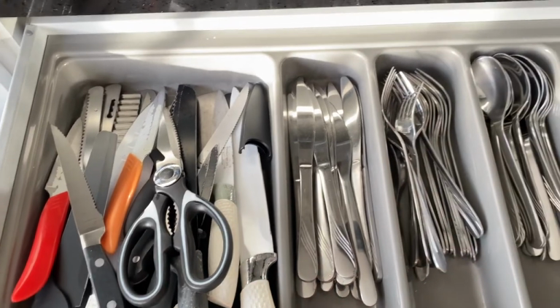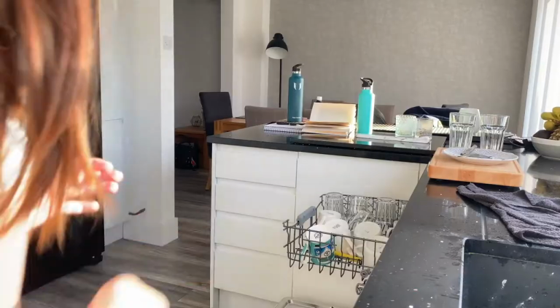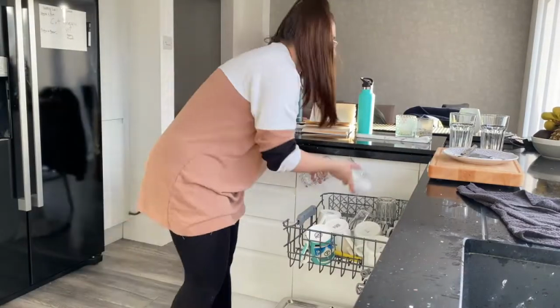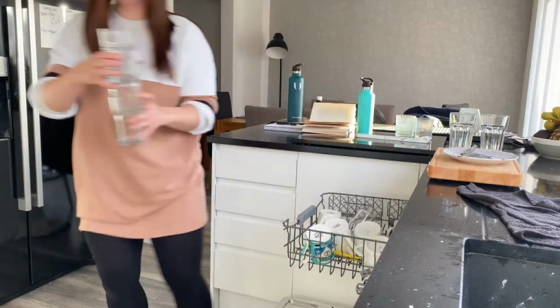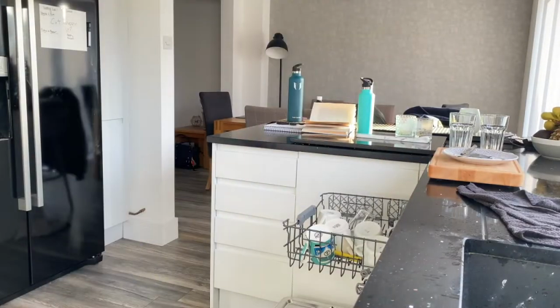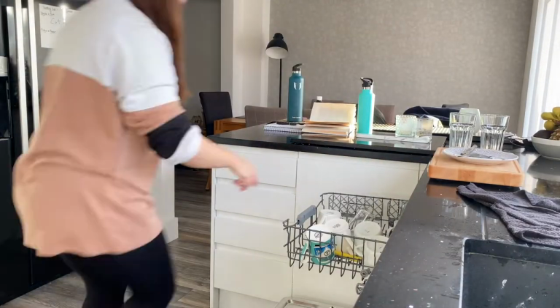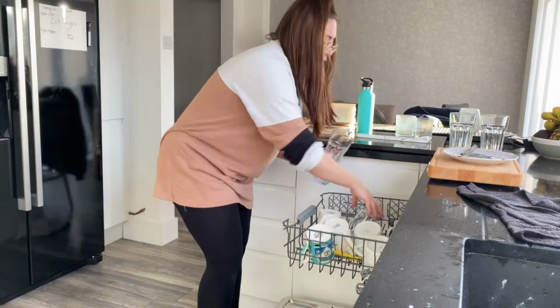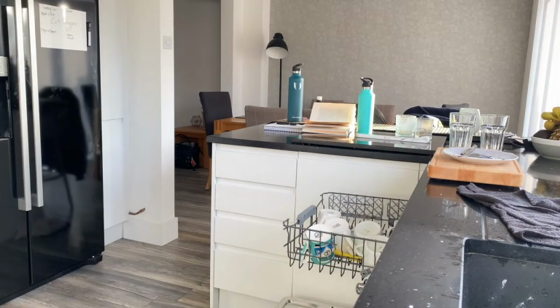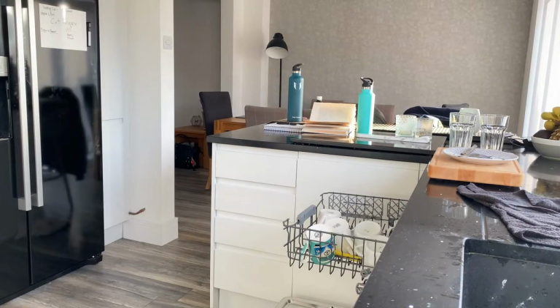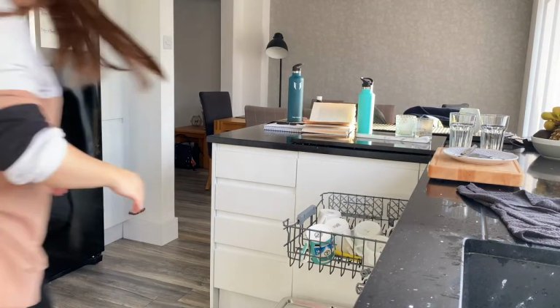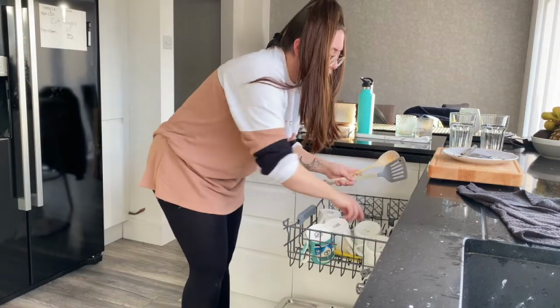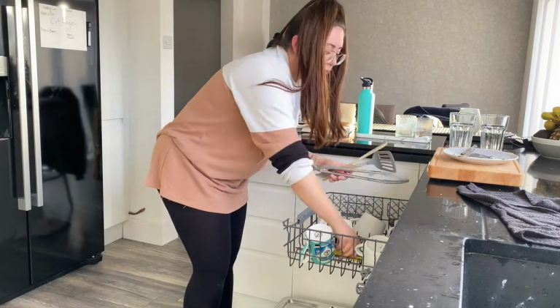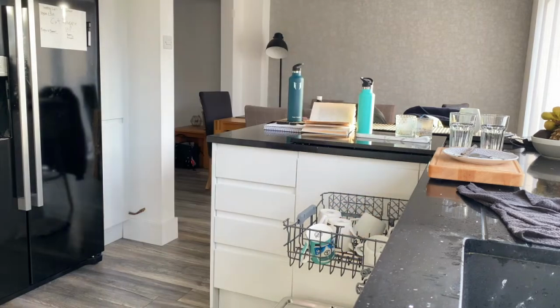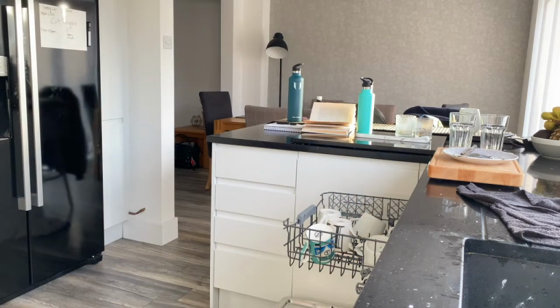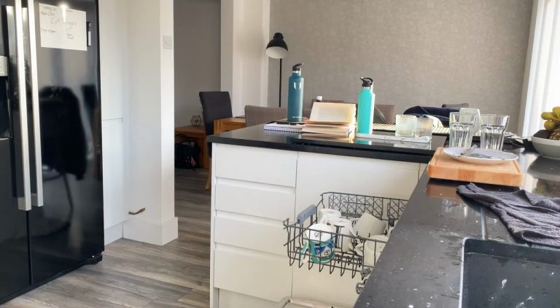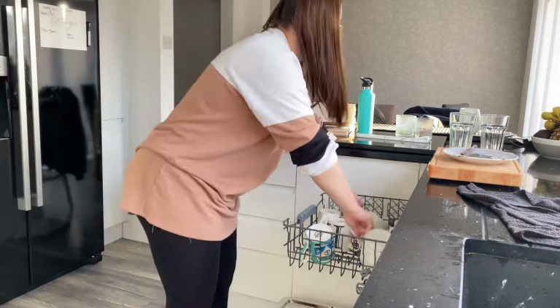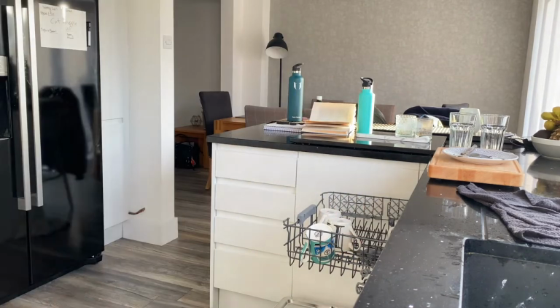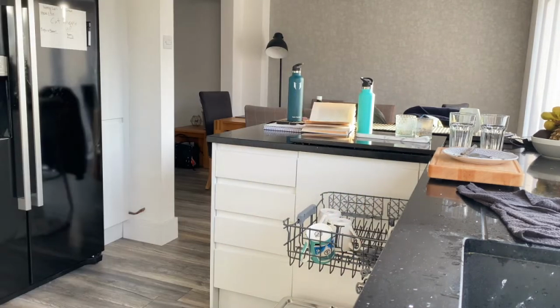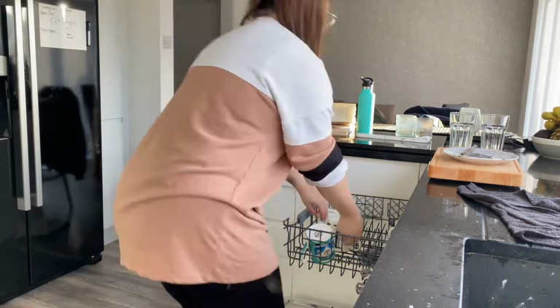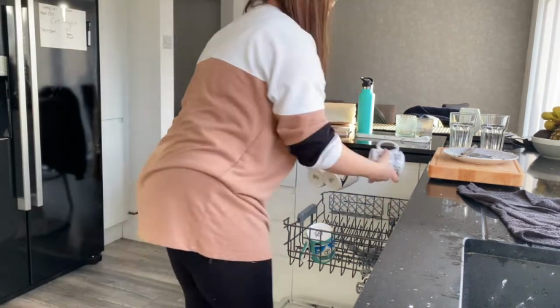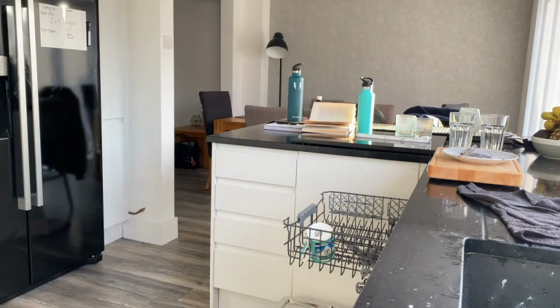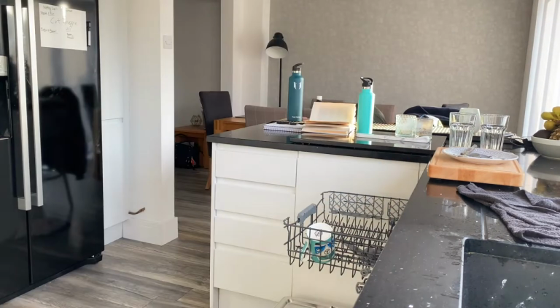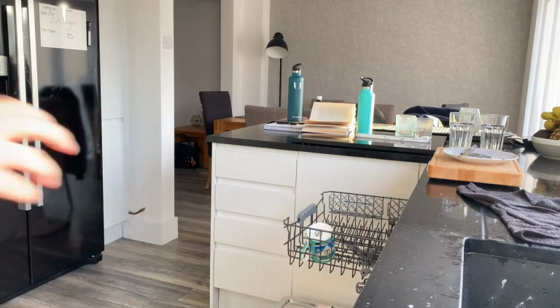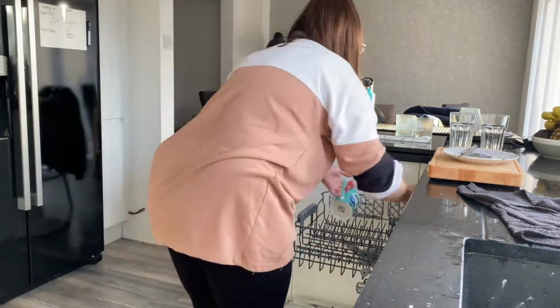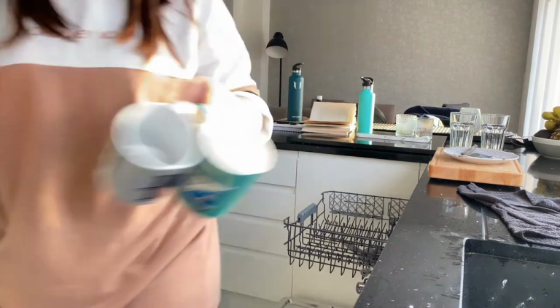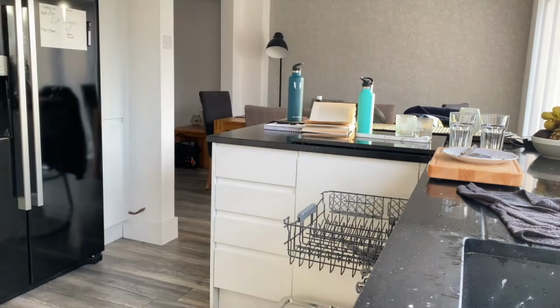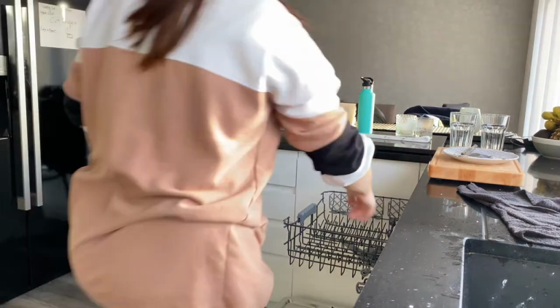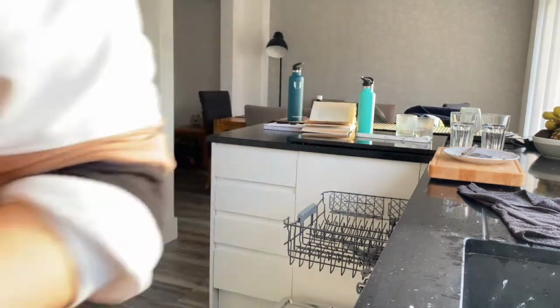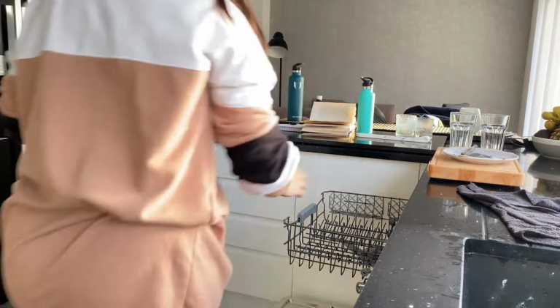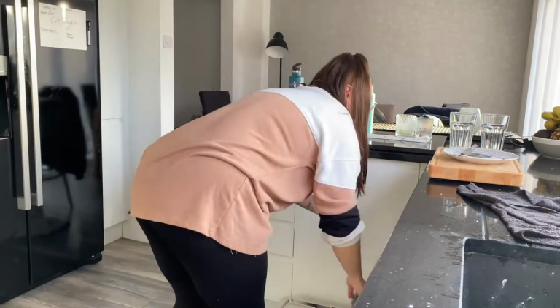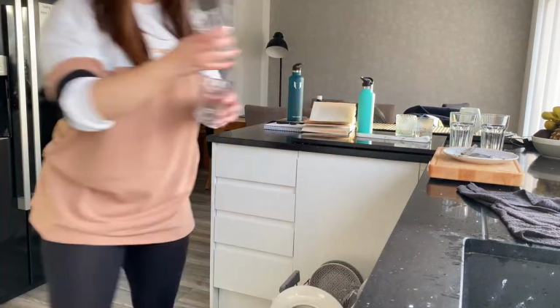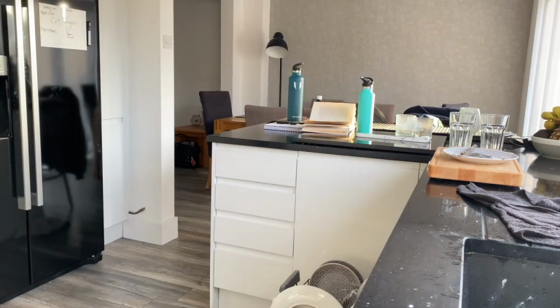I'm putting away all the stuff in the dishwasher and just giving everything a good spruce up, sharing with you guys the products I'm absolutely loving at the moment to give the kitchen a good clean.